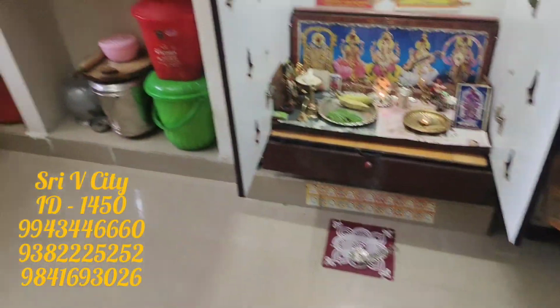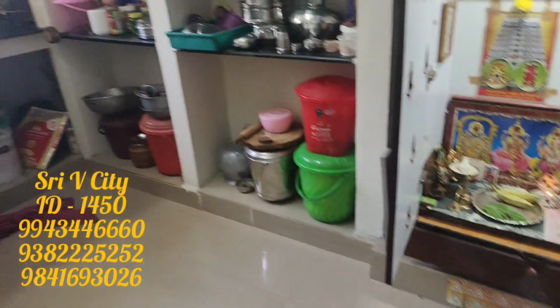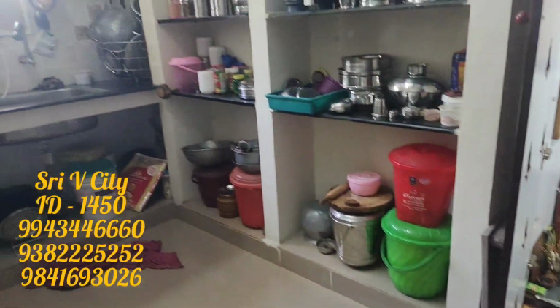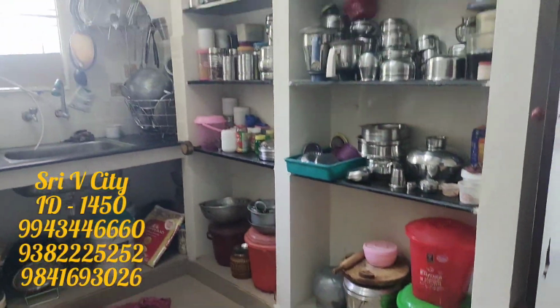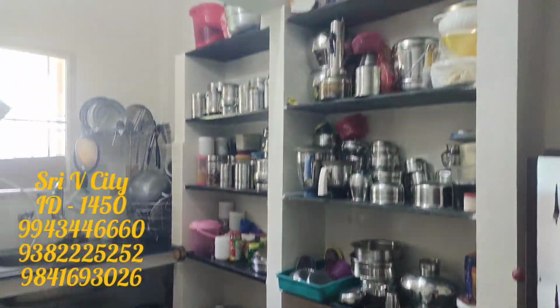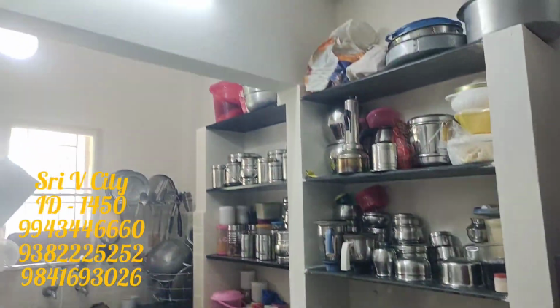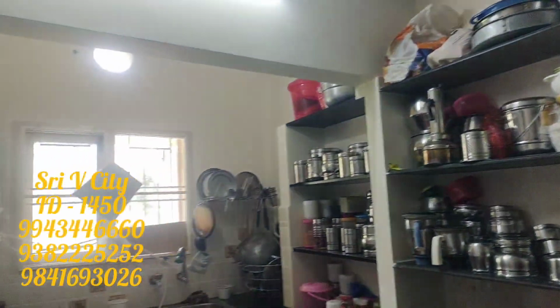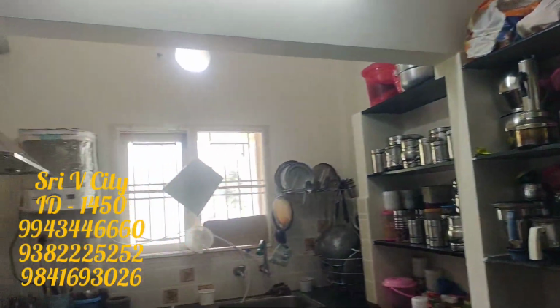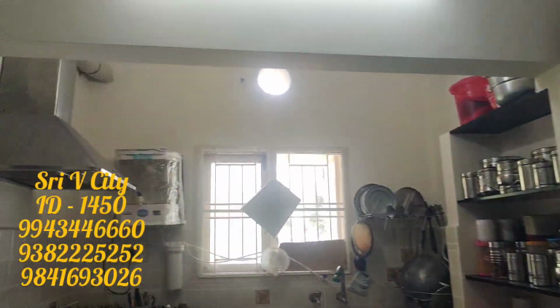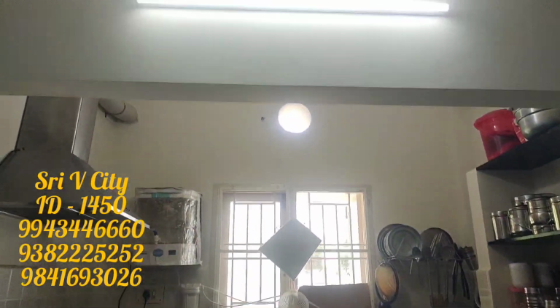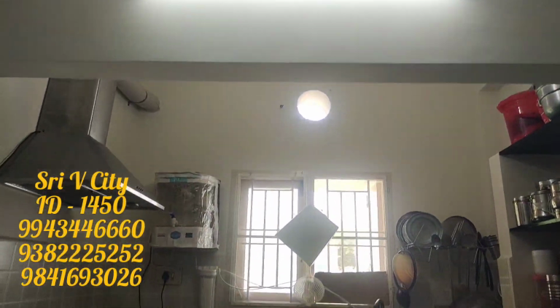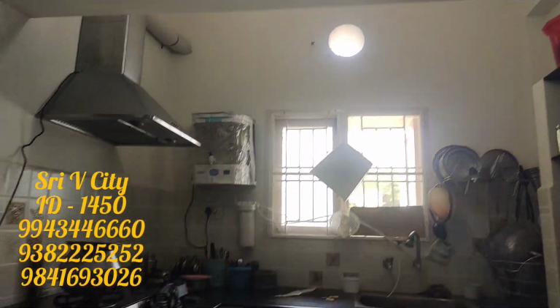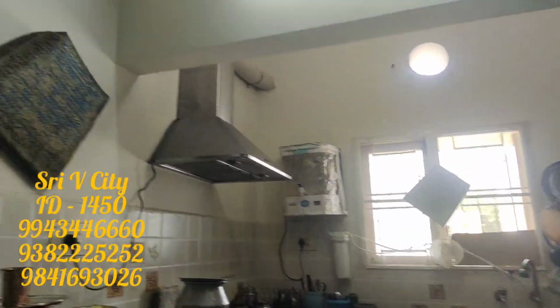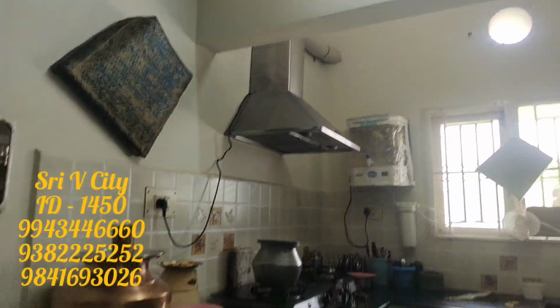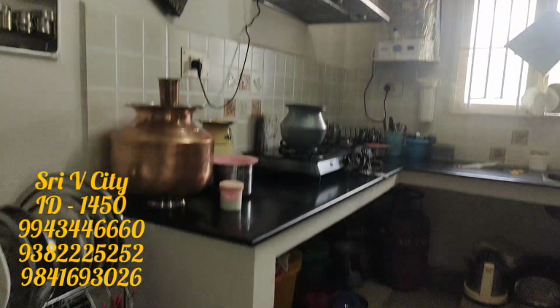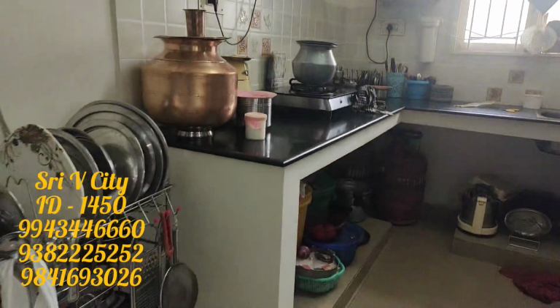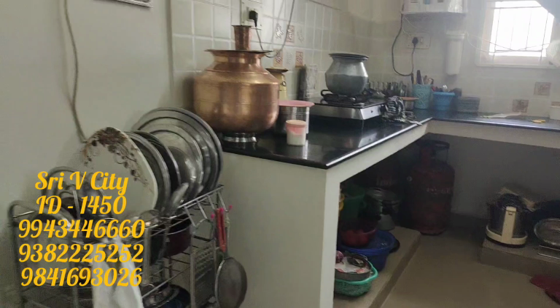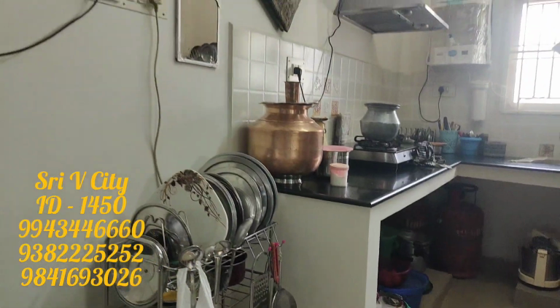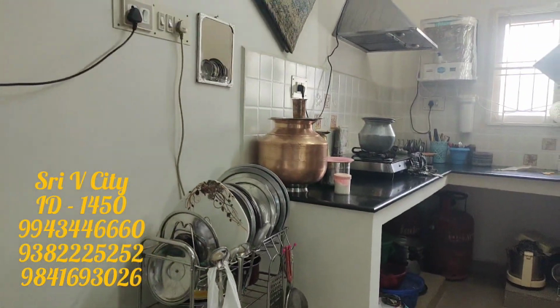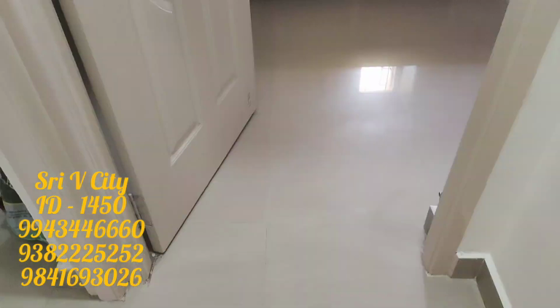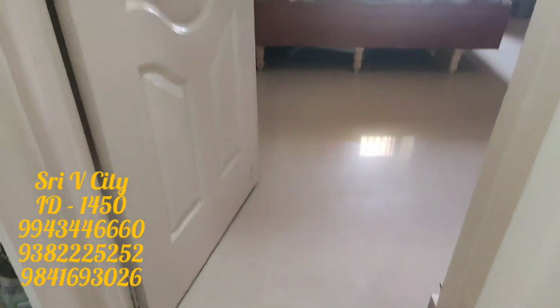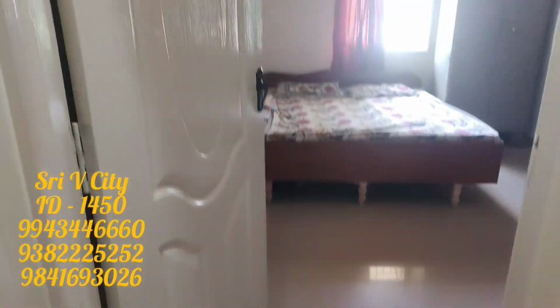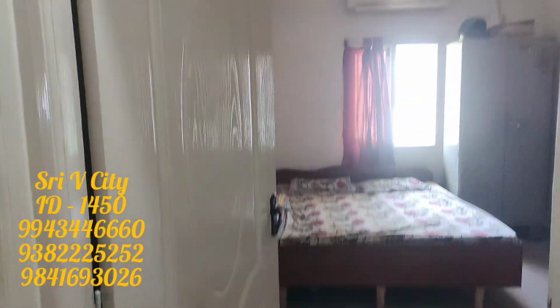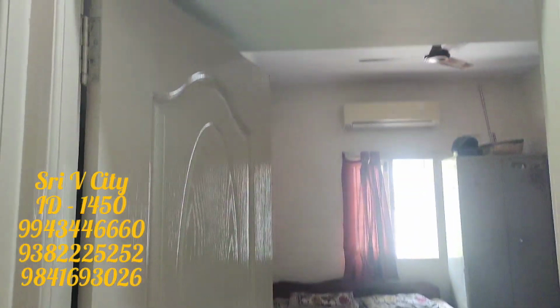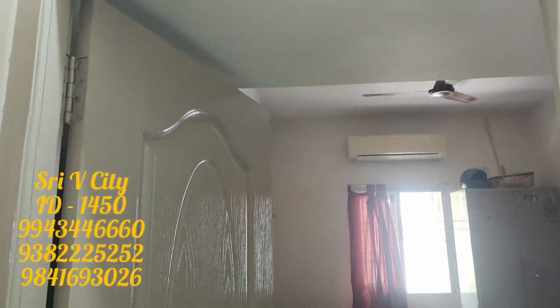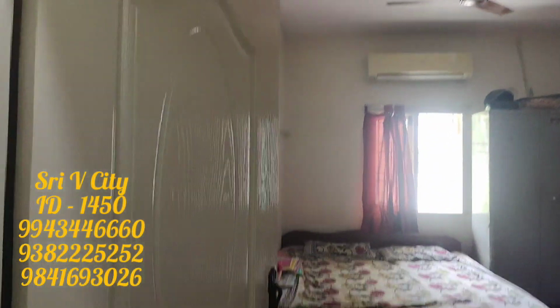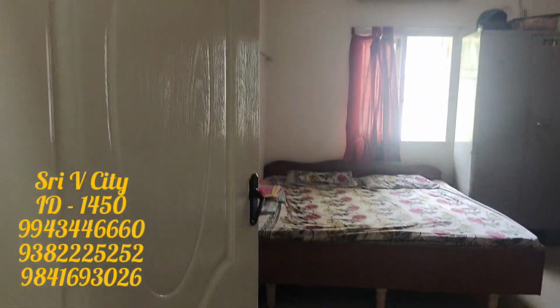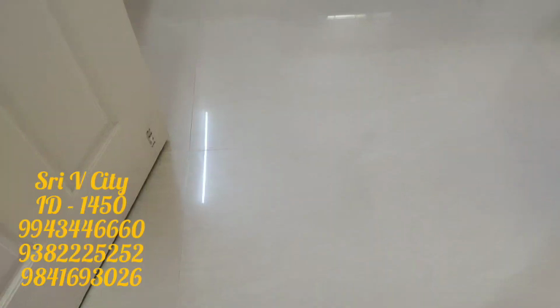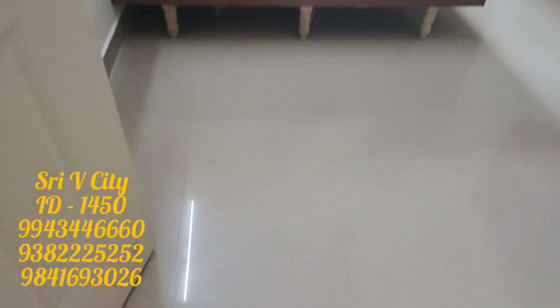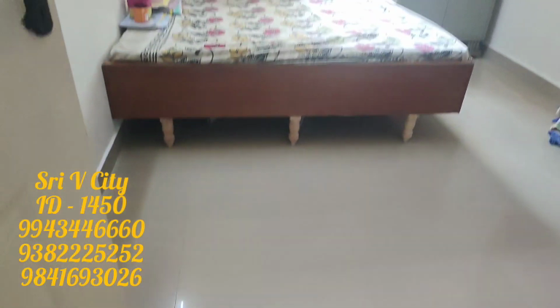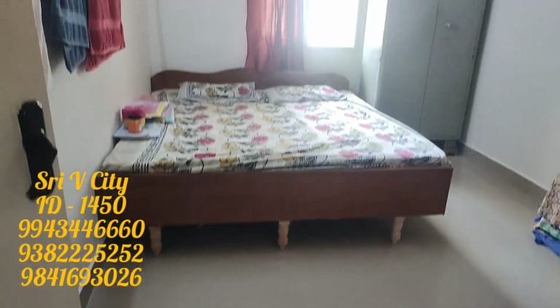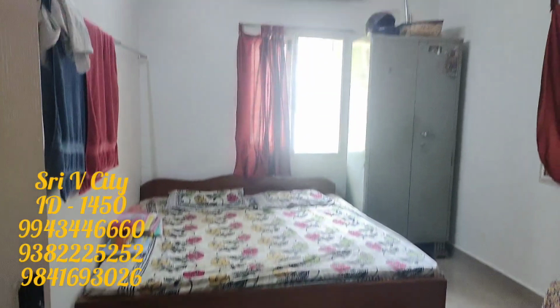The entrance is to the north face, and the main road side is east facing. This property is 10 years old.